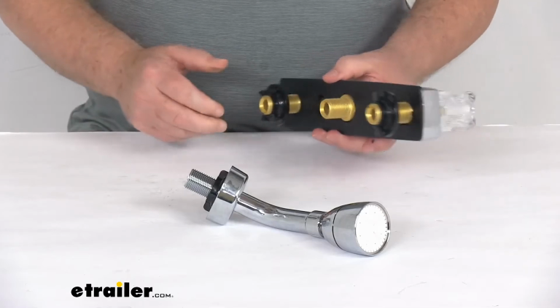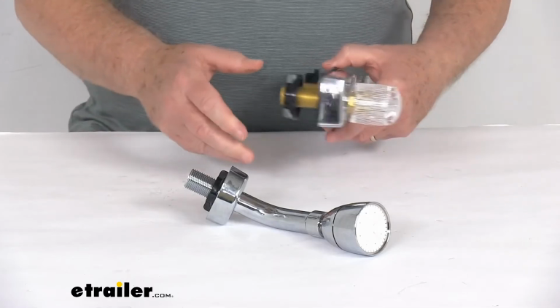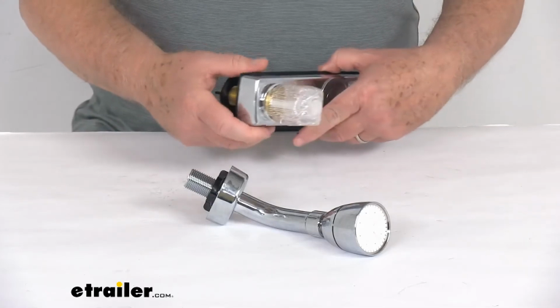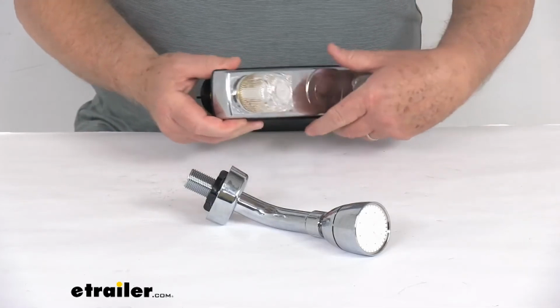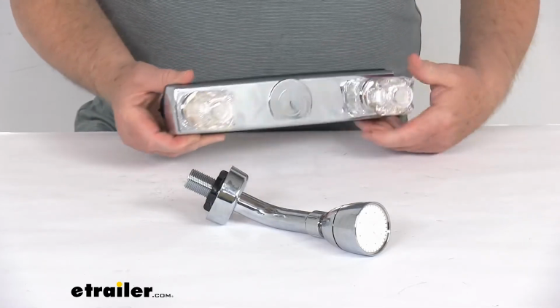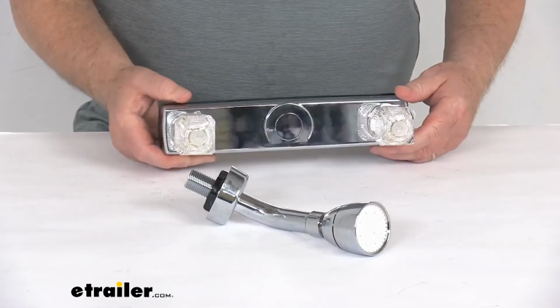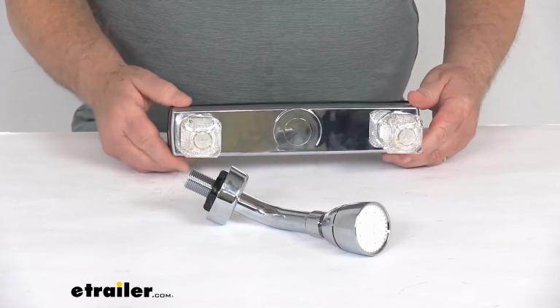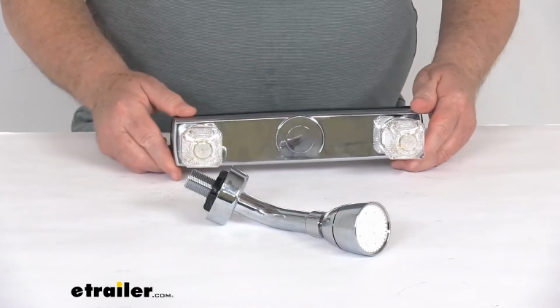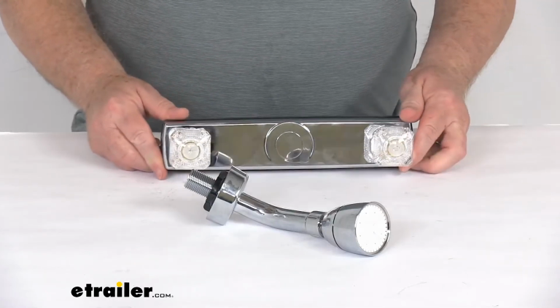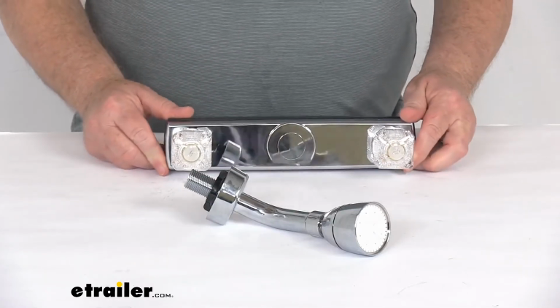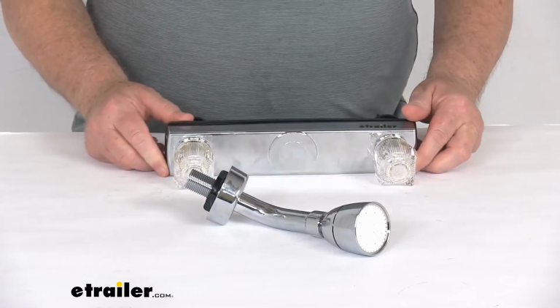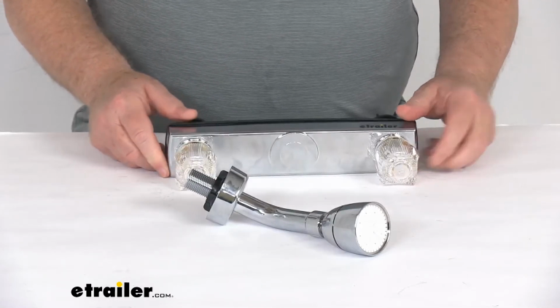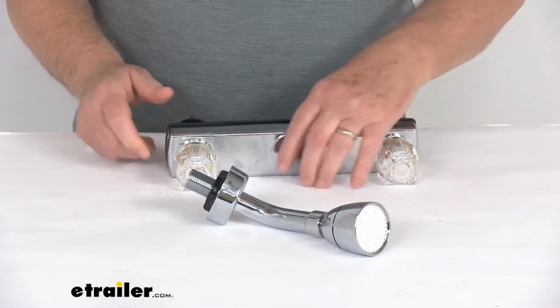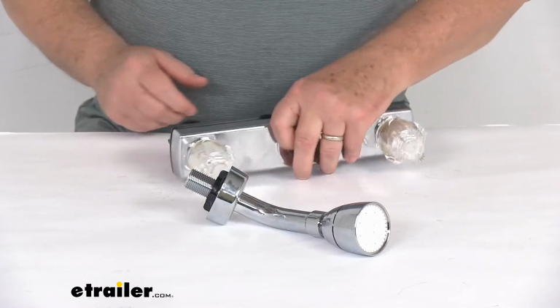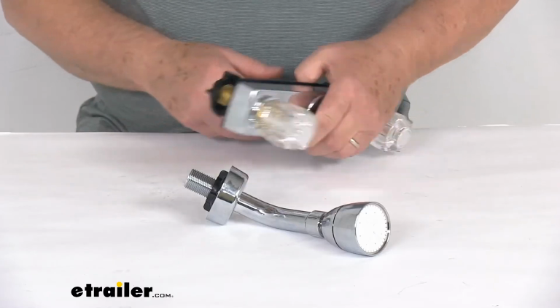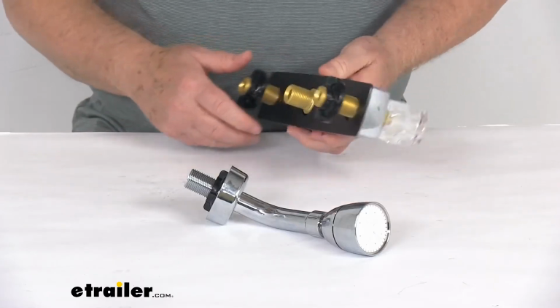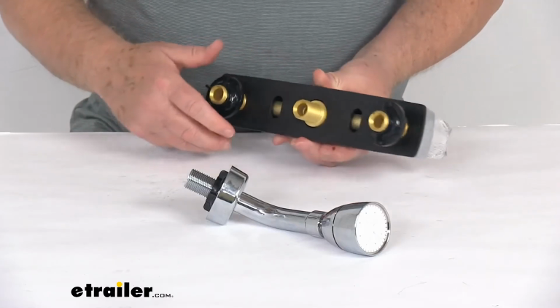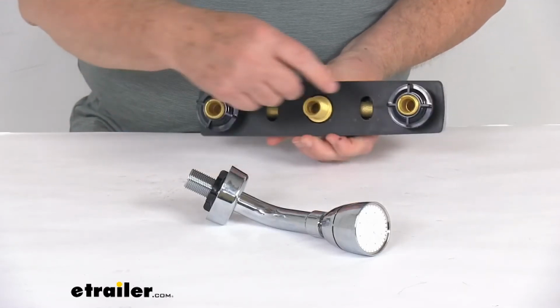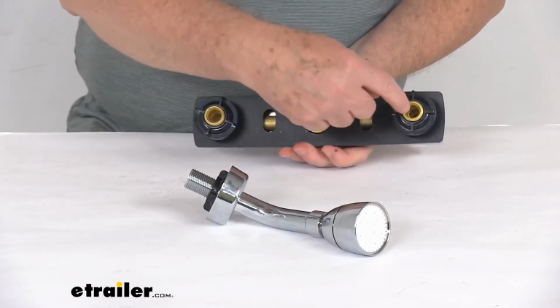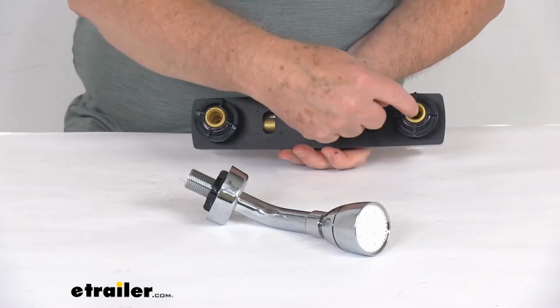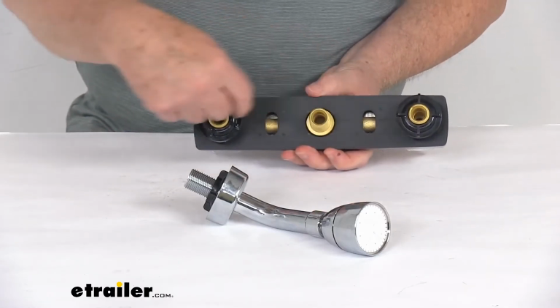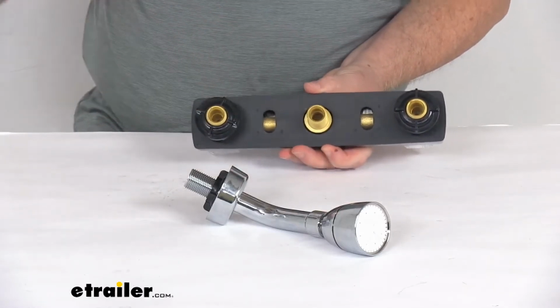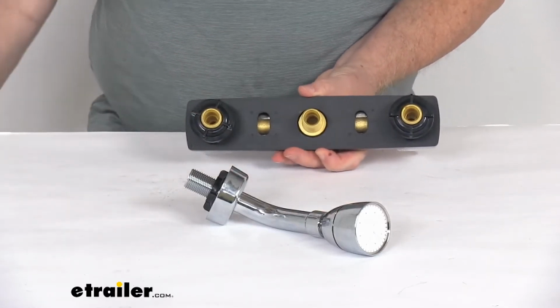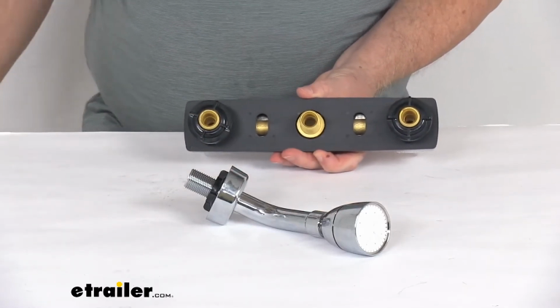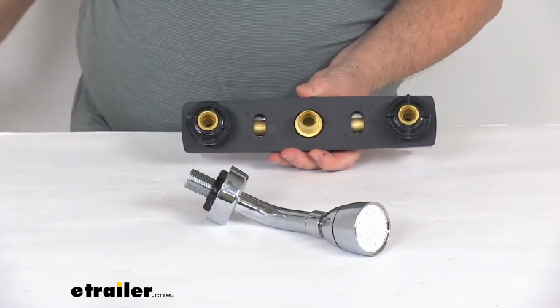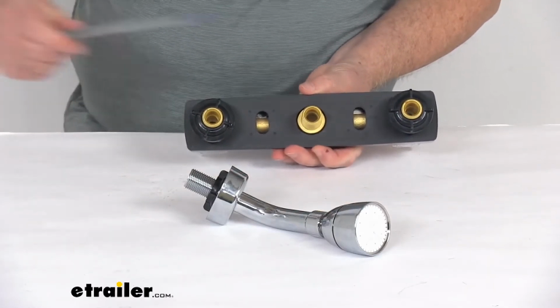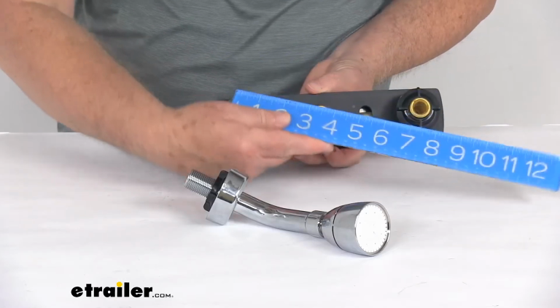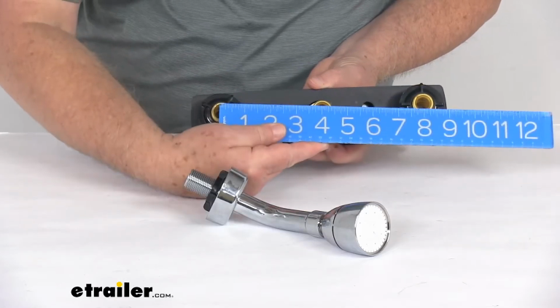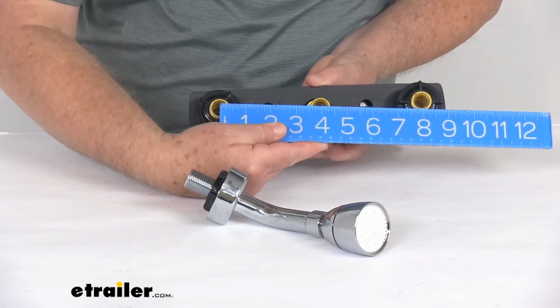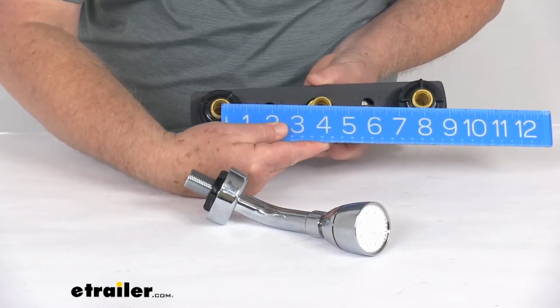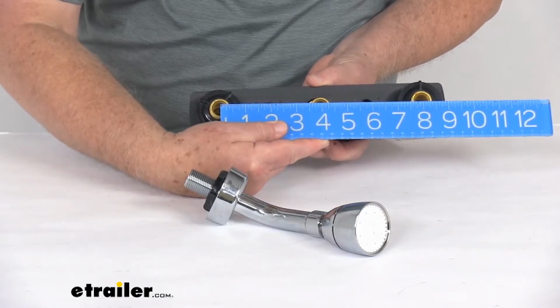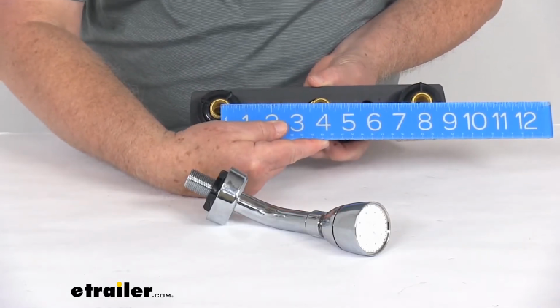These parts are ADA compliant. Now for a few specs: the distance between the shanks — the hot and cold shanks — center to center, if we put a ruler on that, it's right at eight inches.